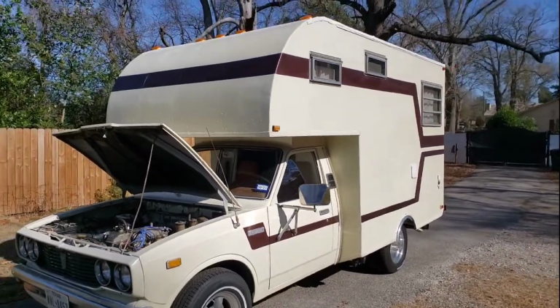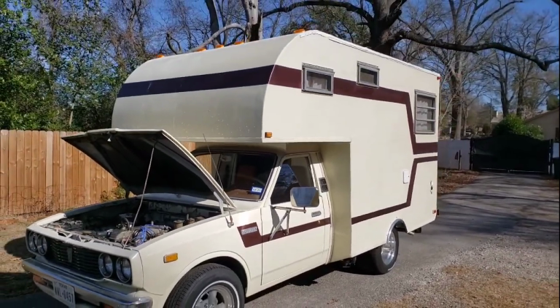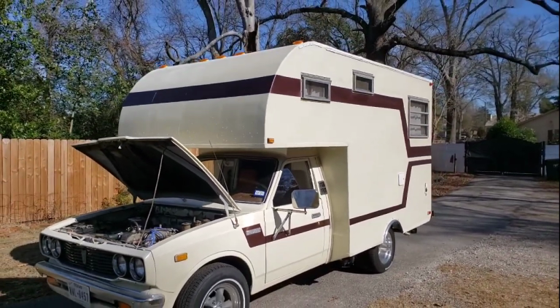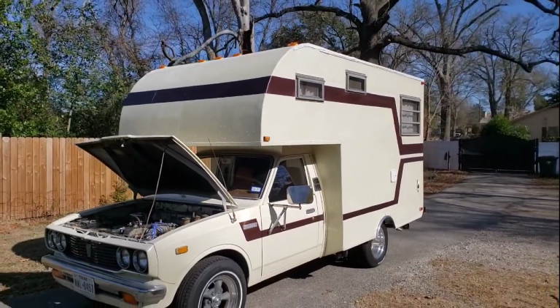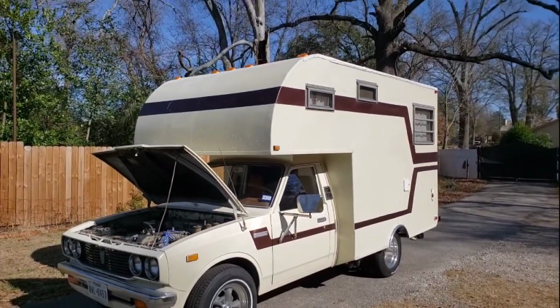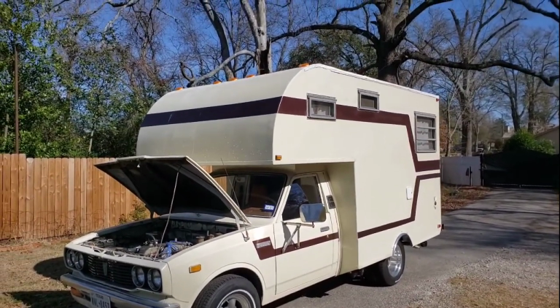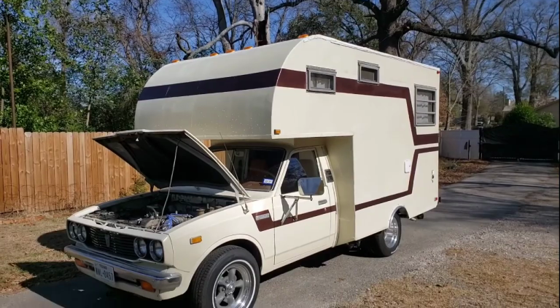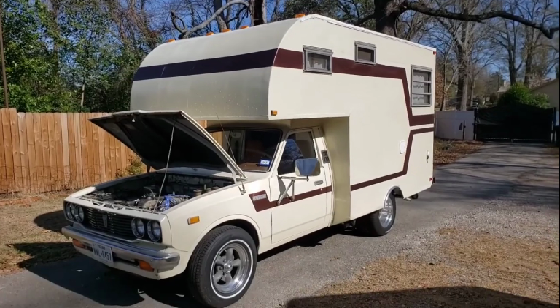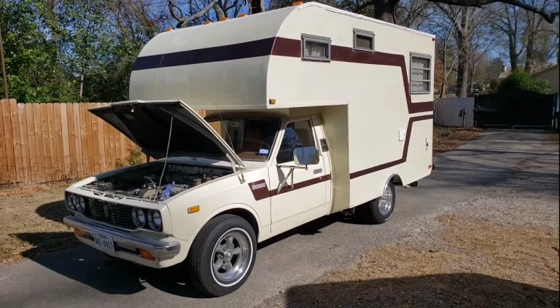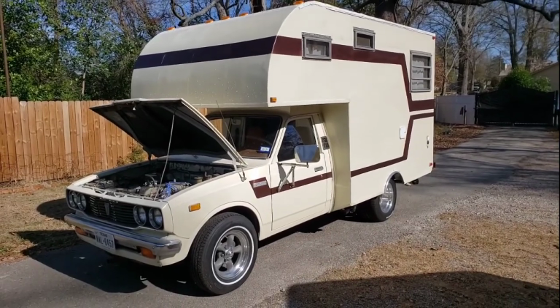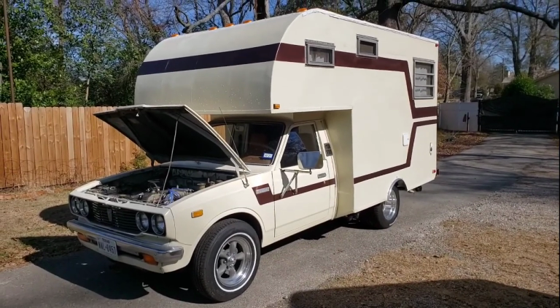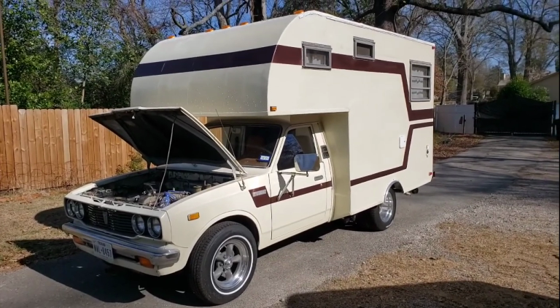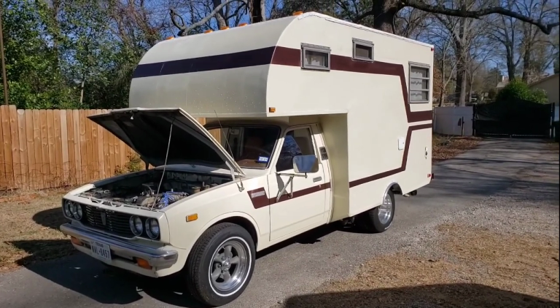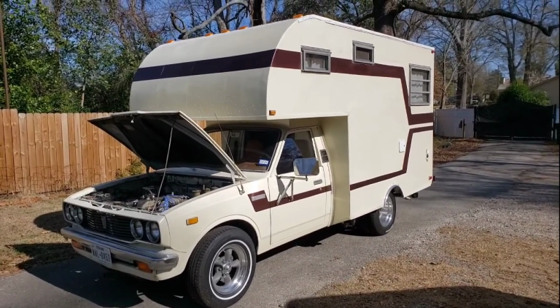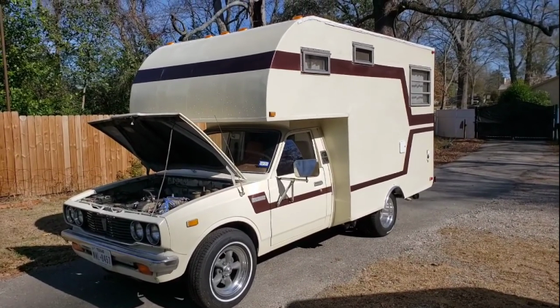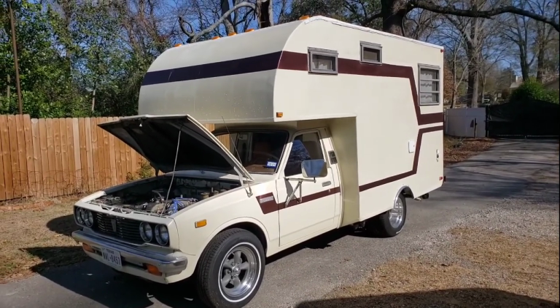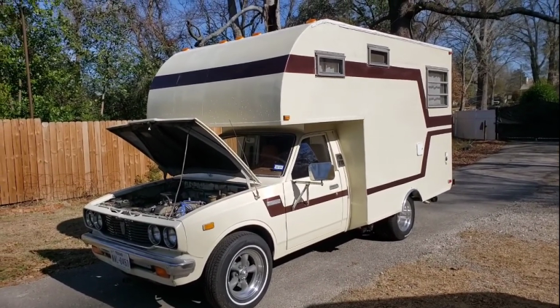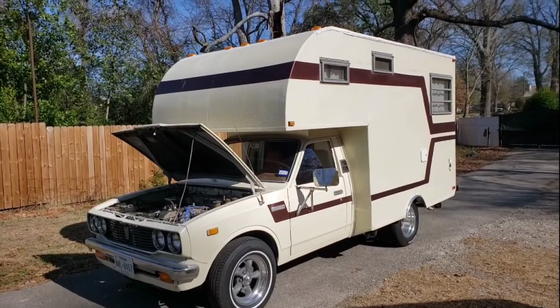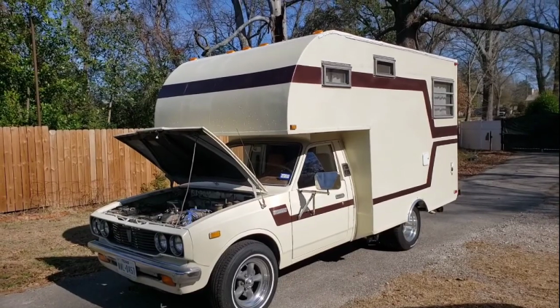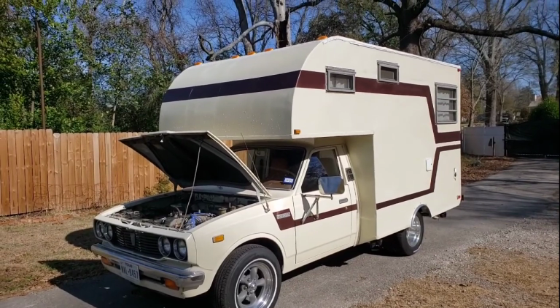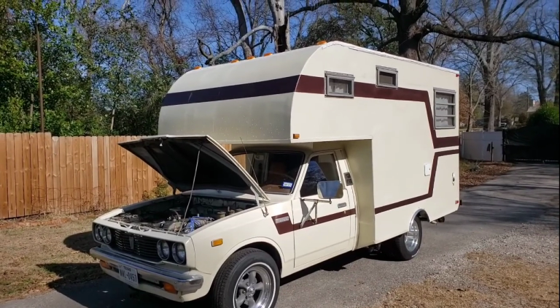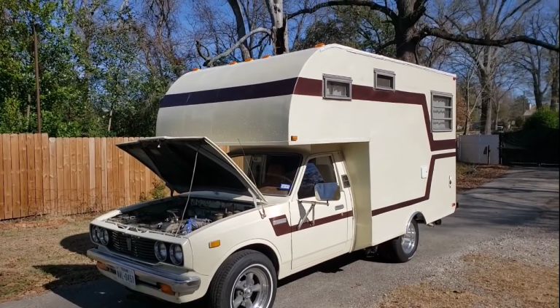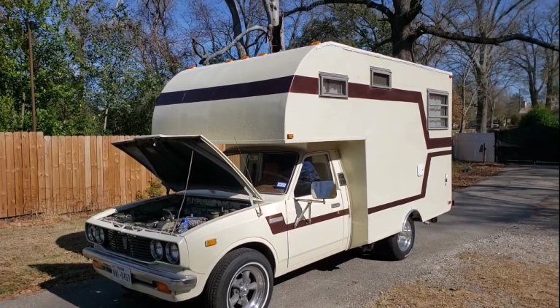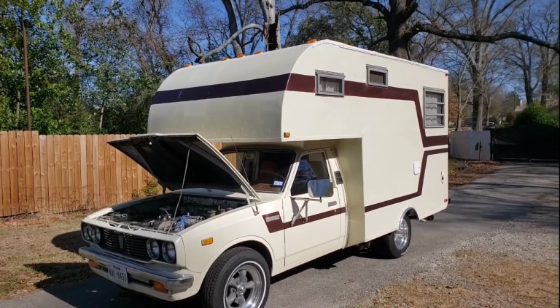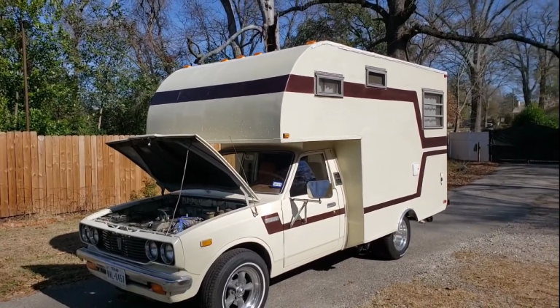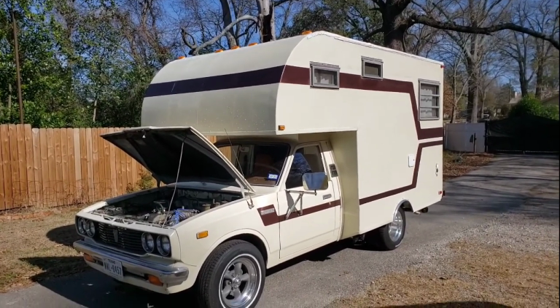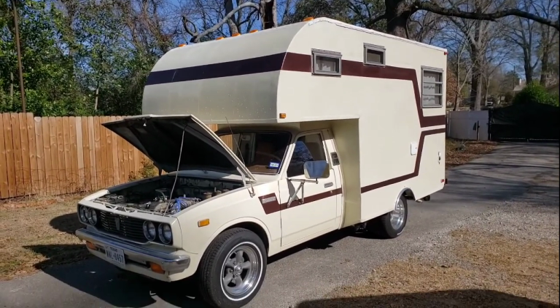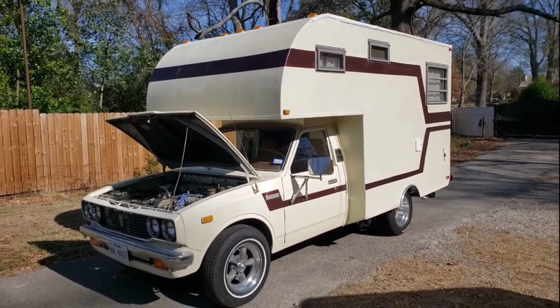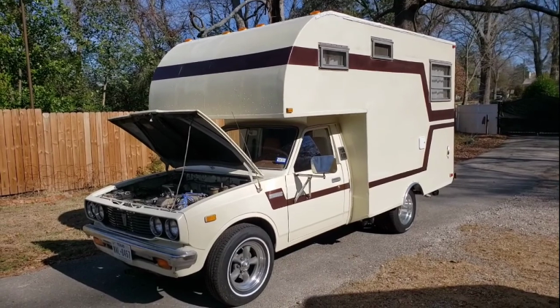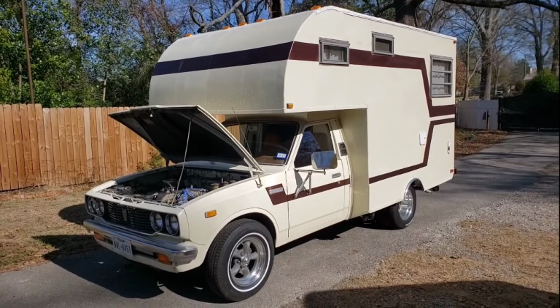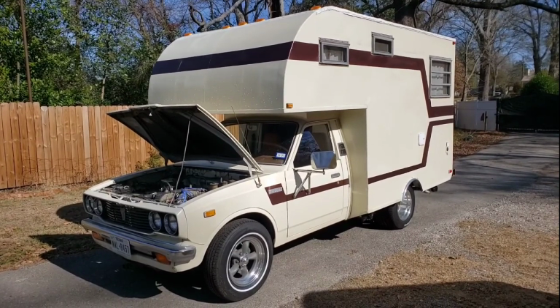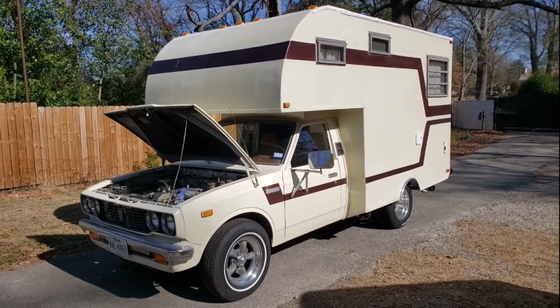It's a fun little rig to drive with a 4-speed manual, new clutch, new exhaust — handles pretty good. And I'm ready for the road.